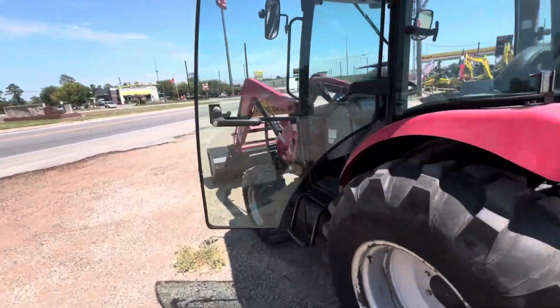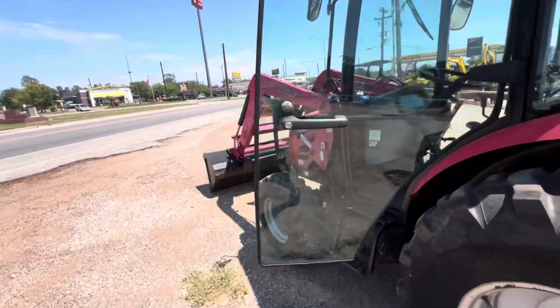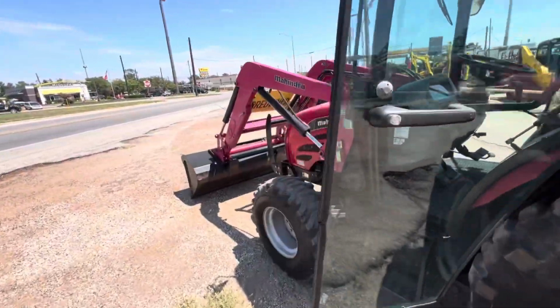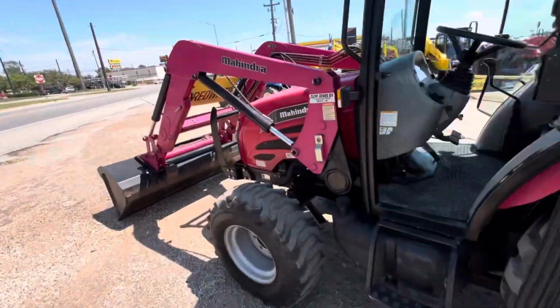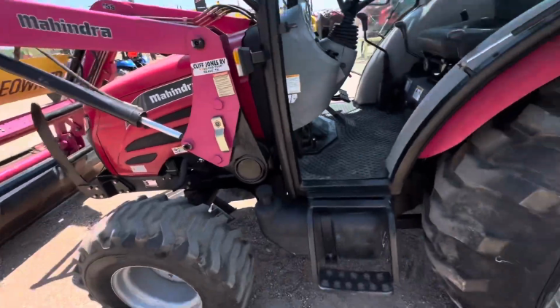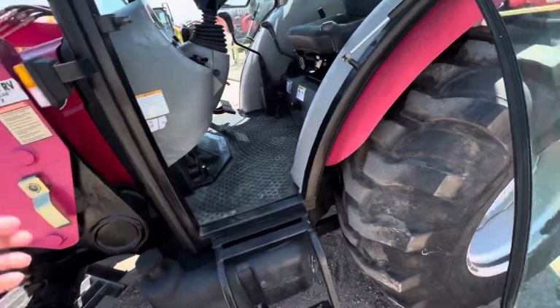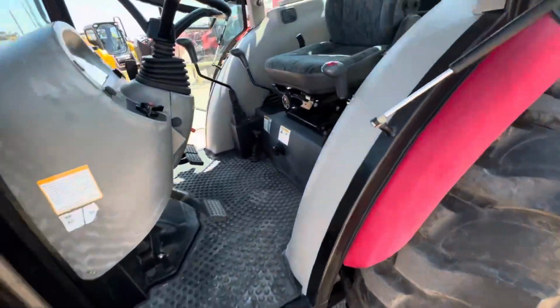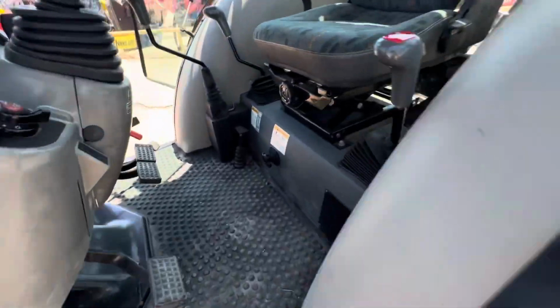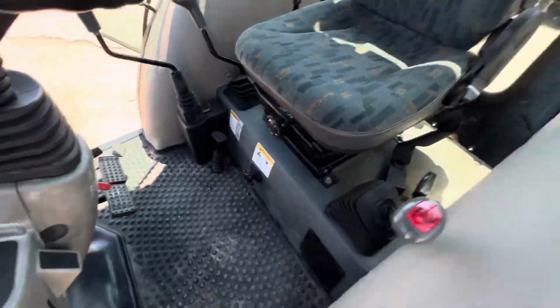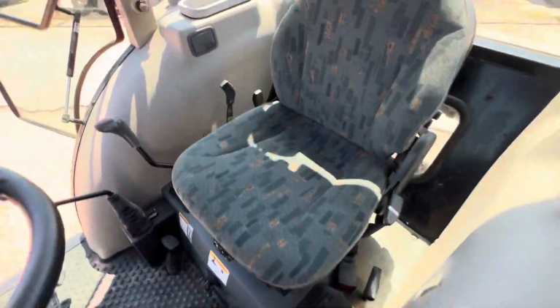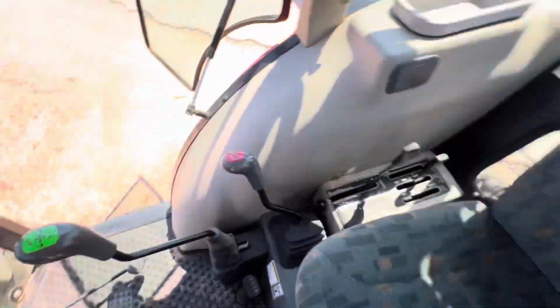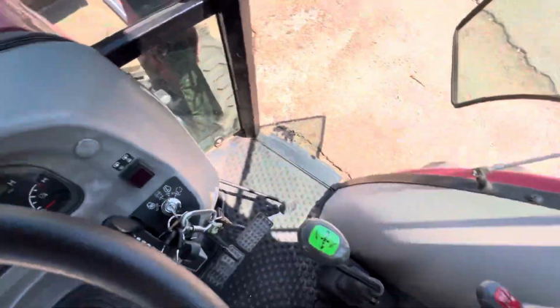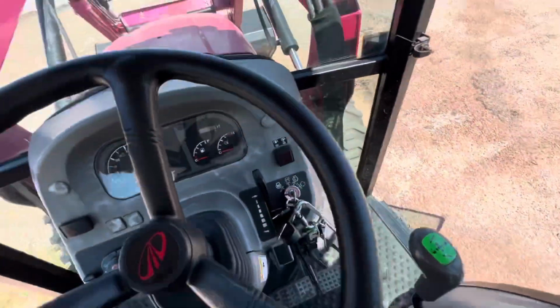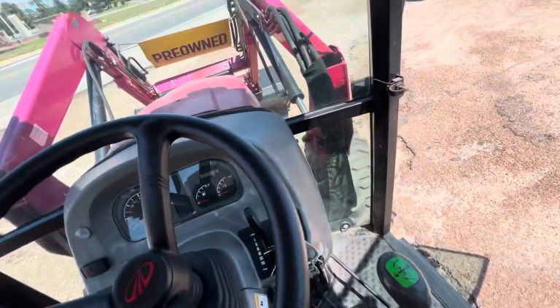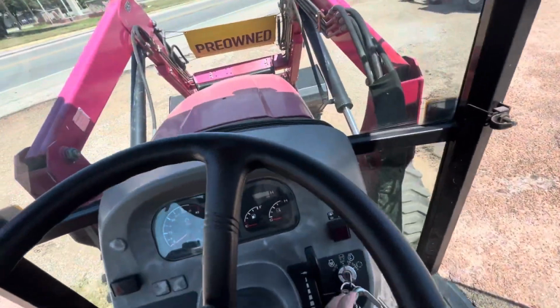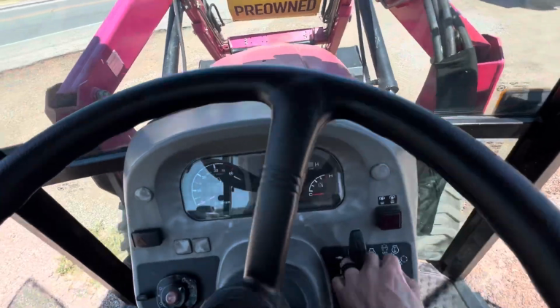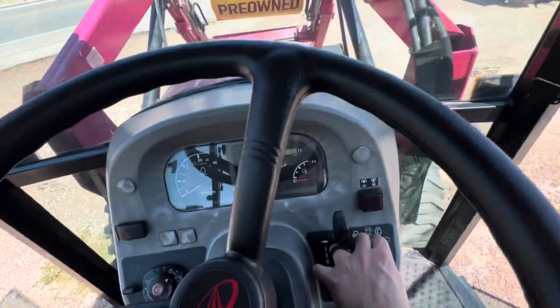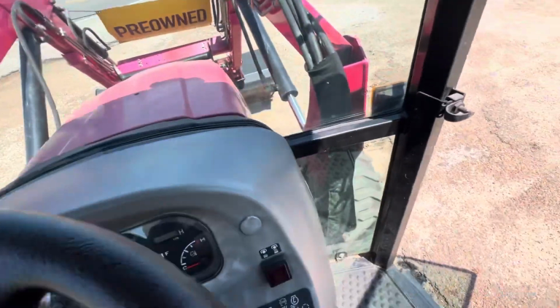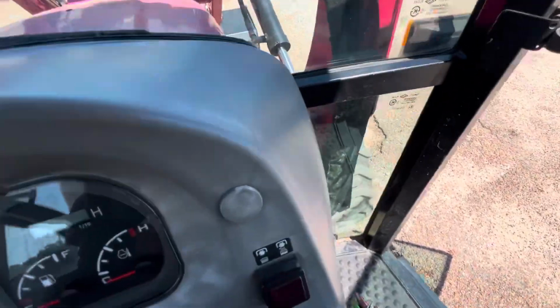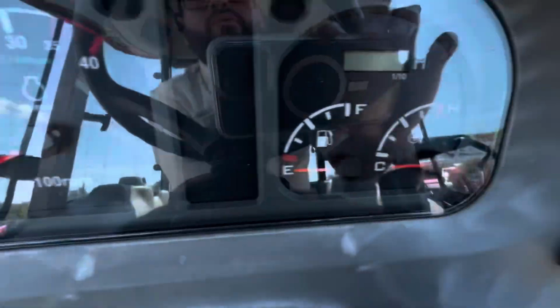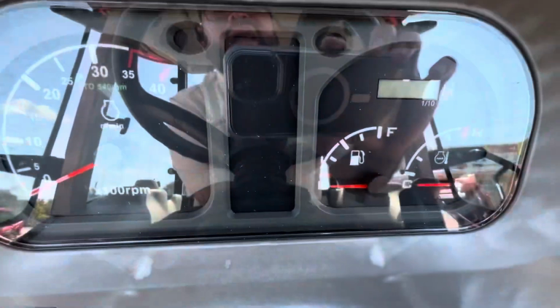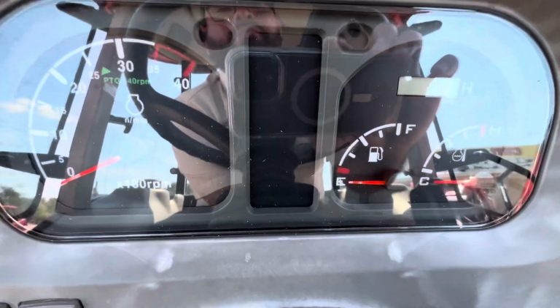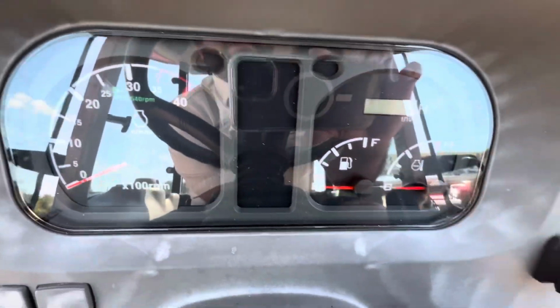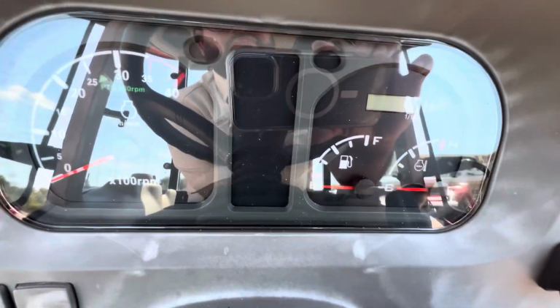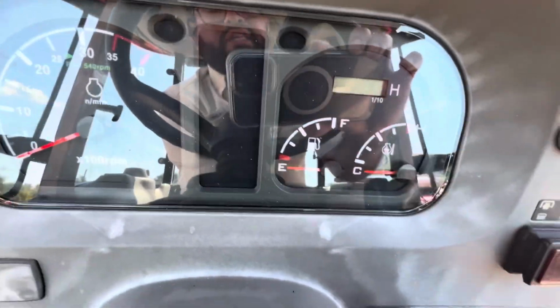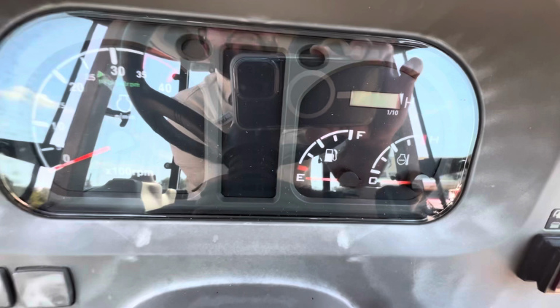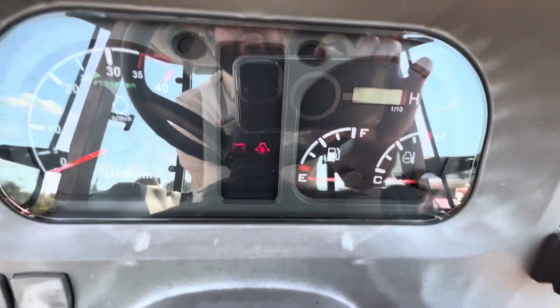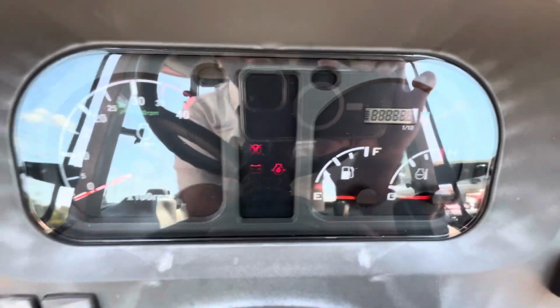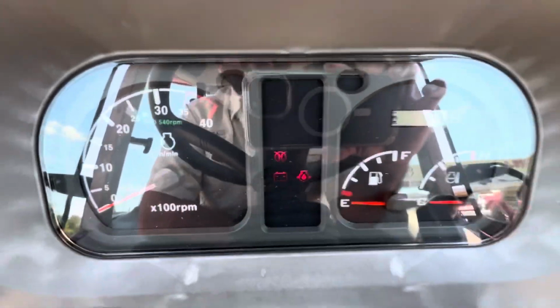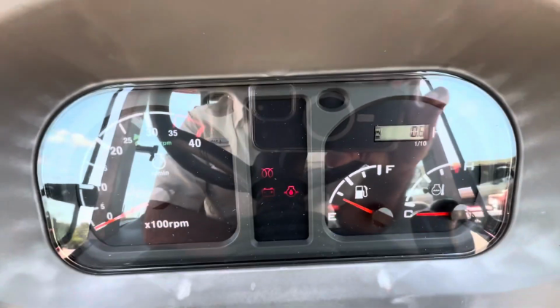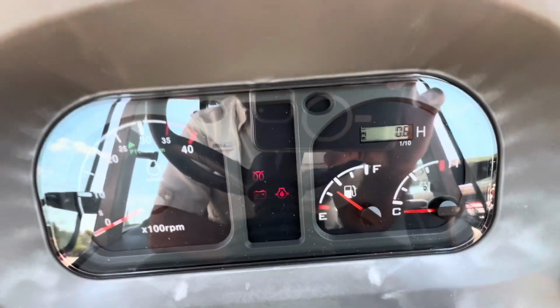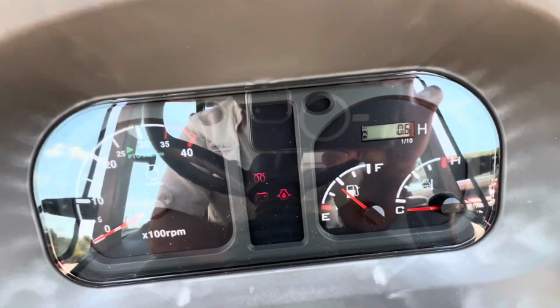49 horsepower. It lifts well over 2,000 pounds. Seat looks great. We put a brand new dash in here. It came in with 400 hours, but because it has the brand new dash, right now it's at 0.6 hours.